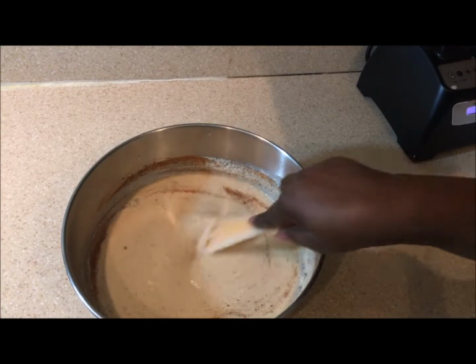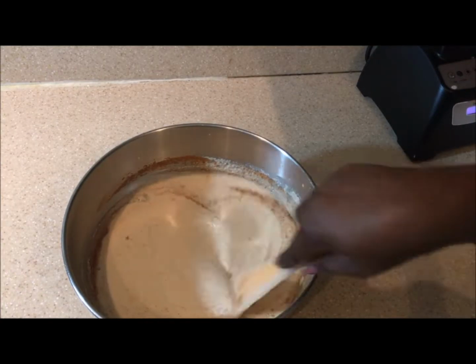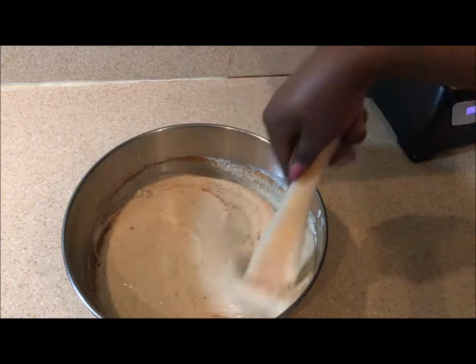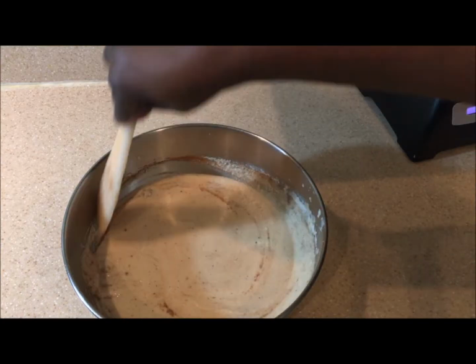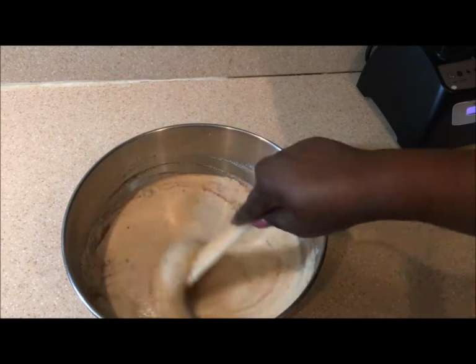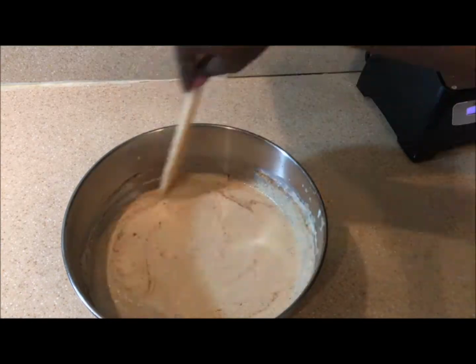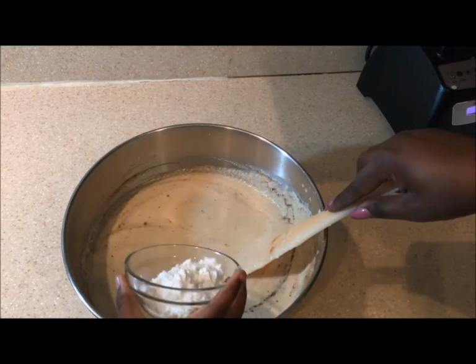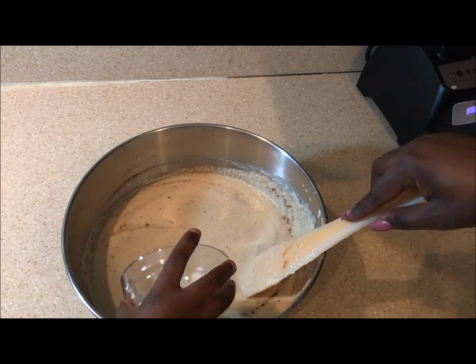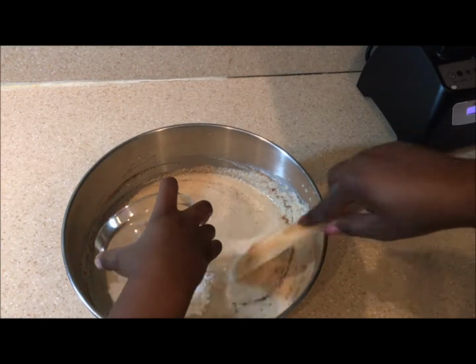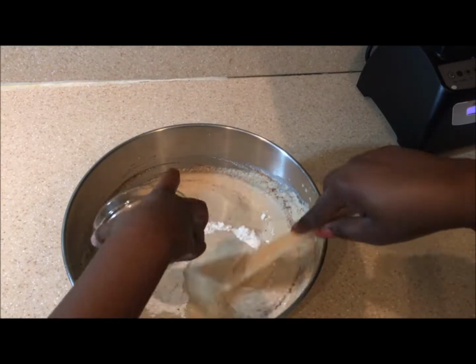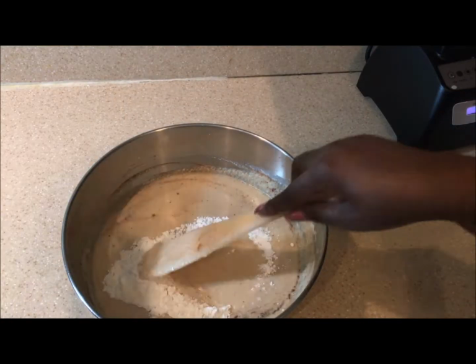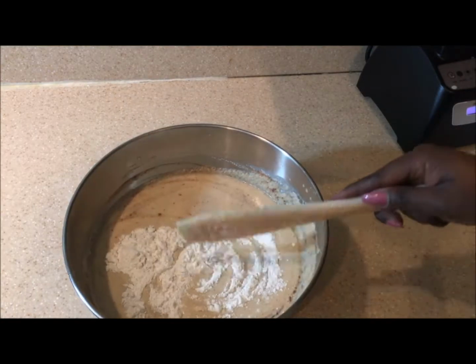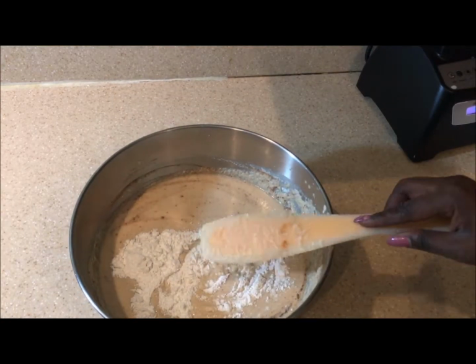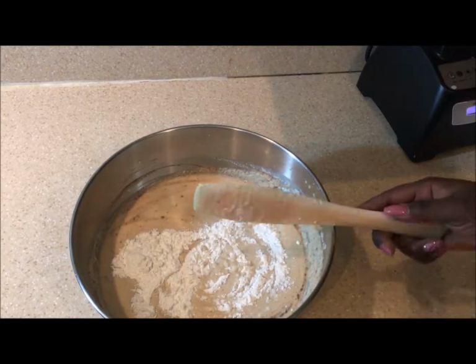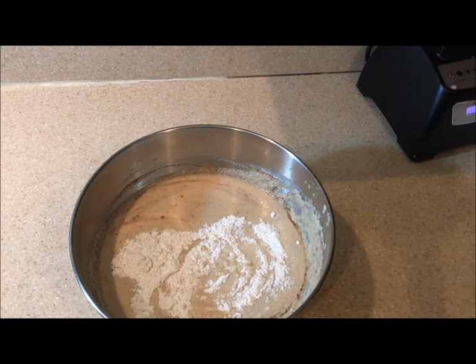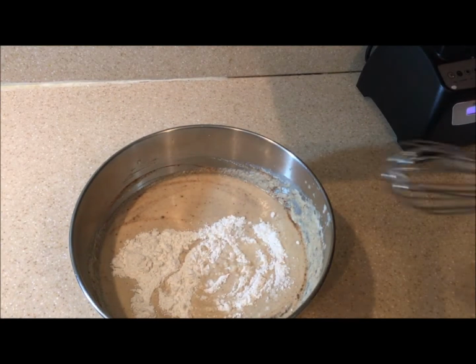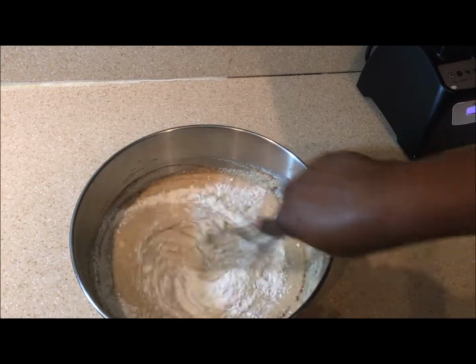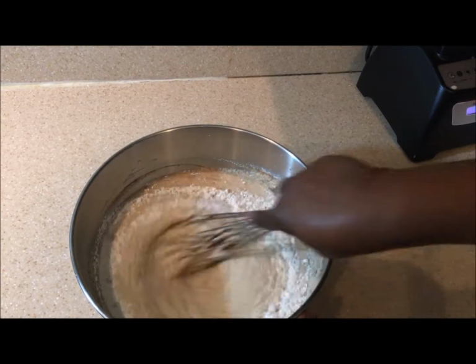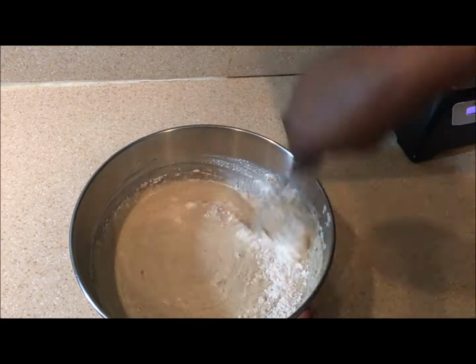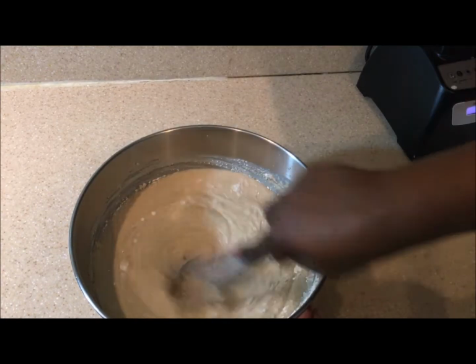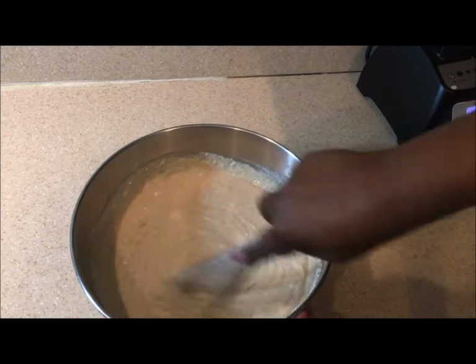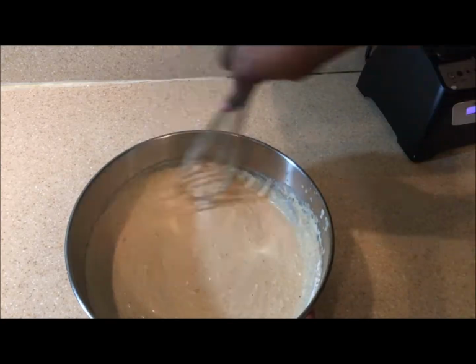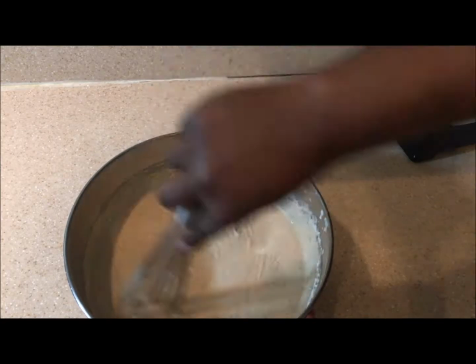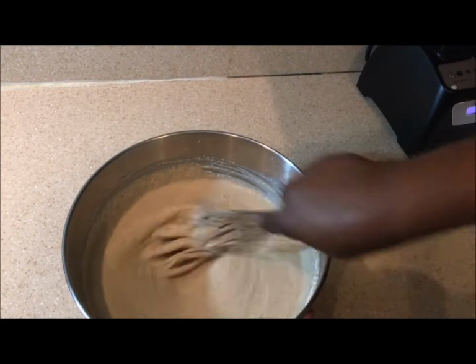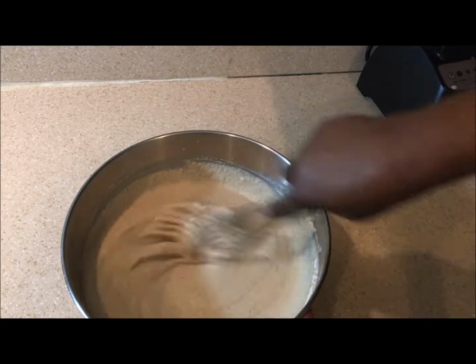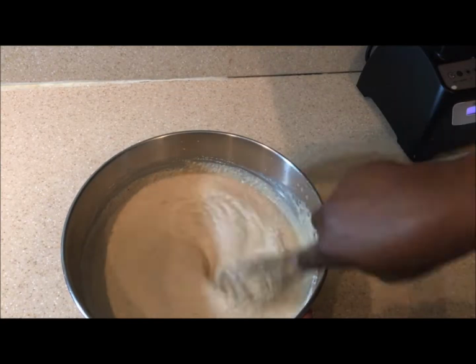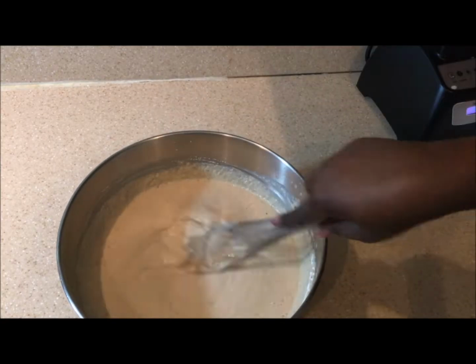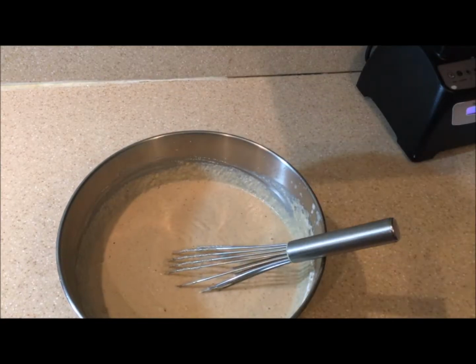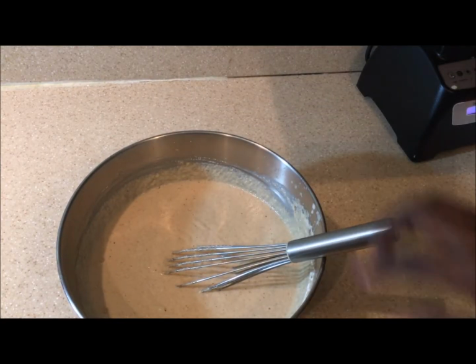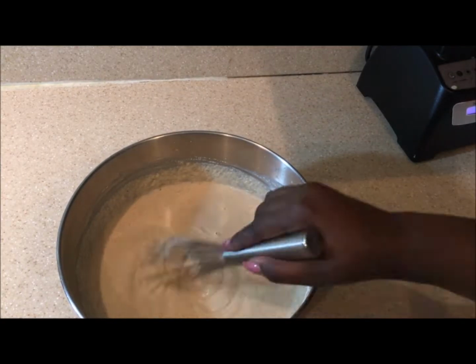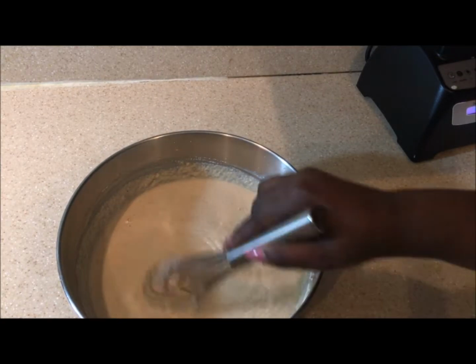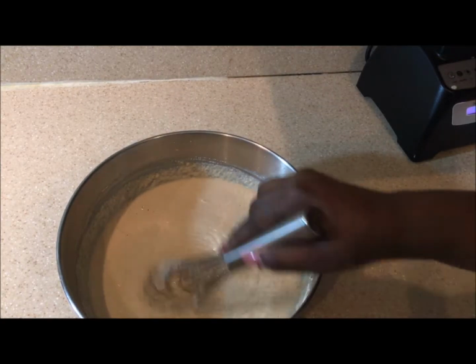She was trying to add the baking powder and I said no, no, no — you have to add it with the flour. So then I got a whisk and incorporated the flour into the batter.